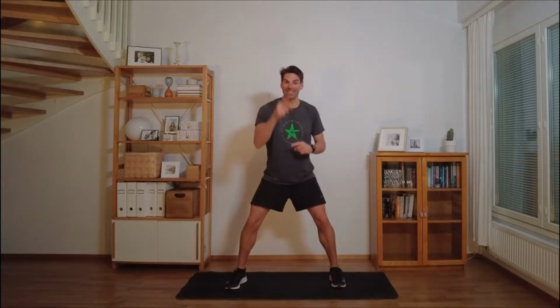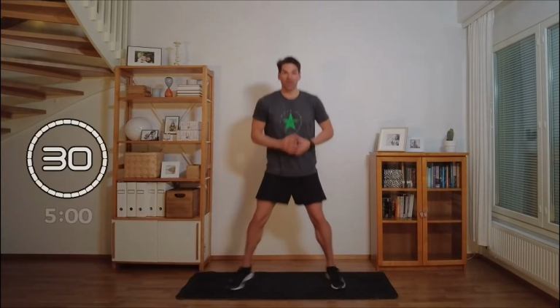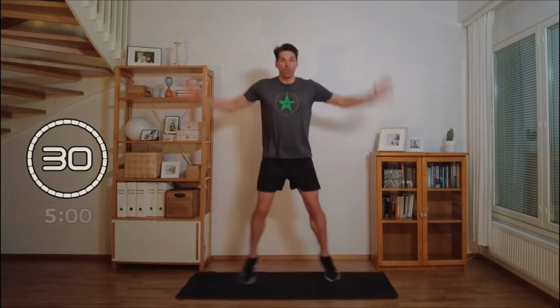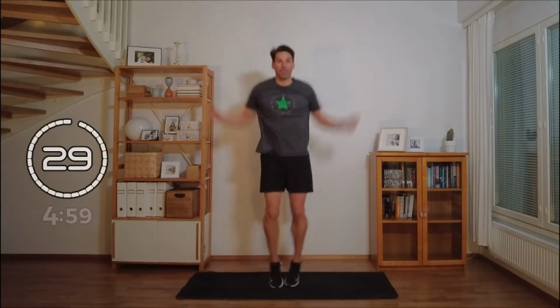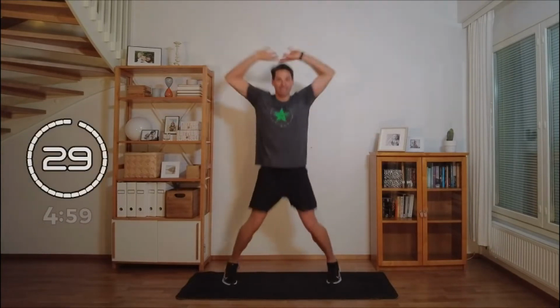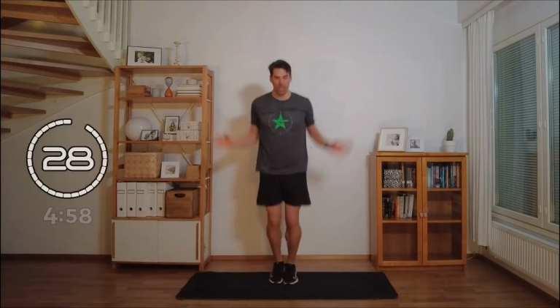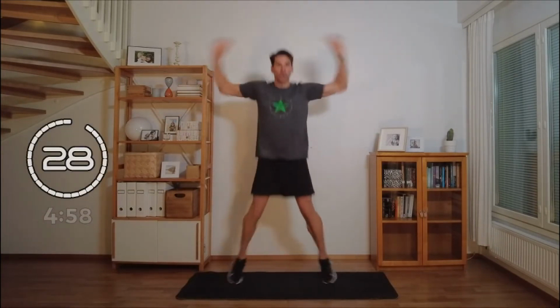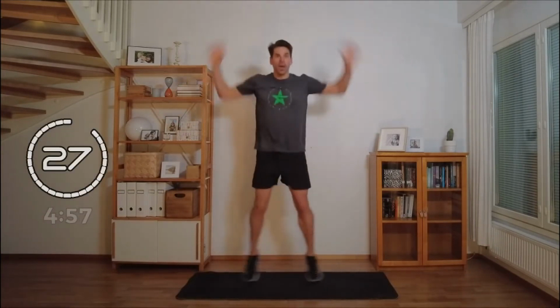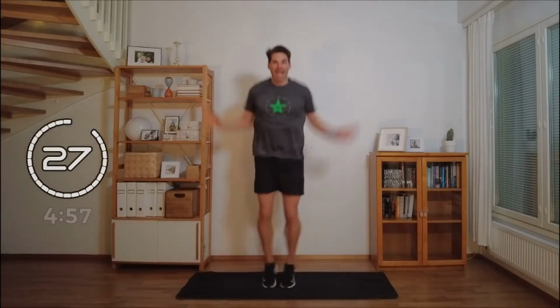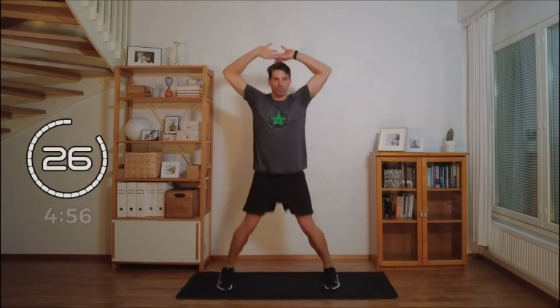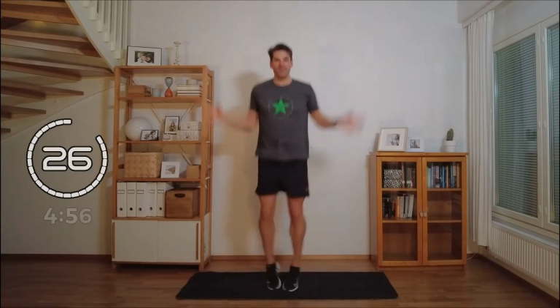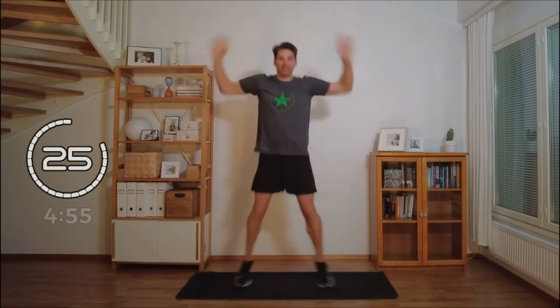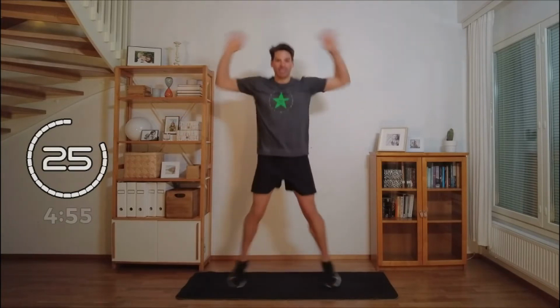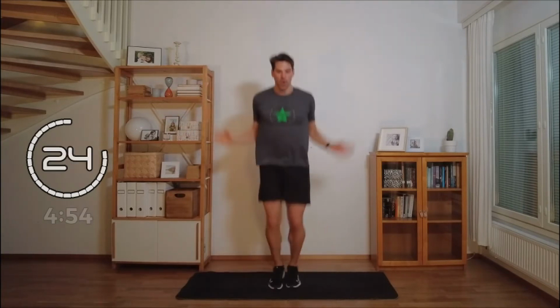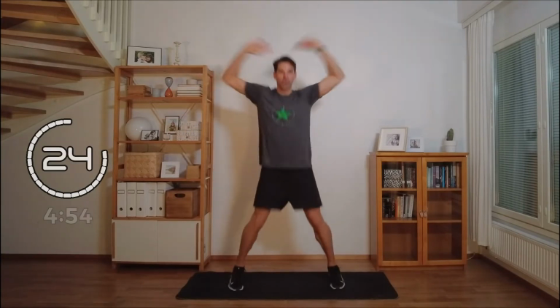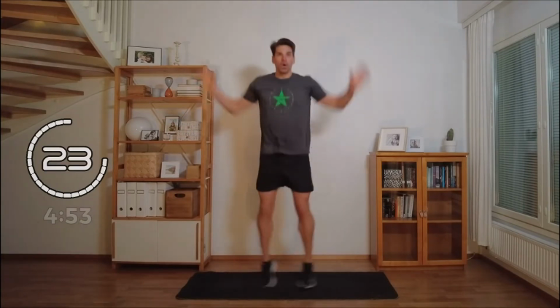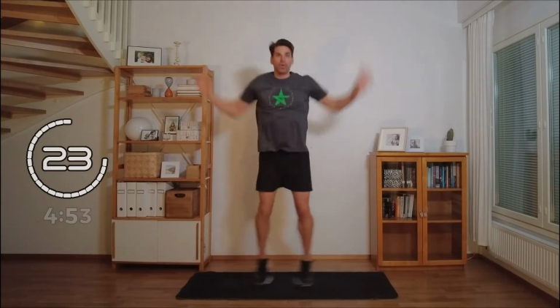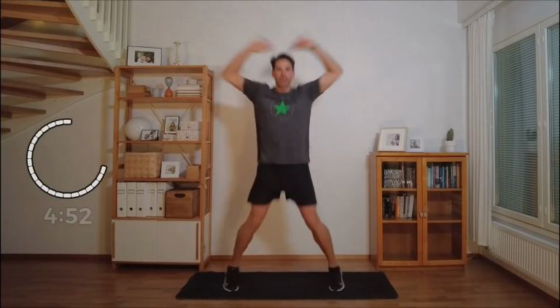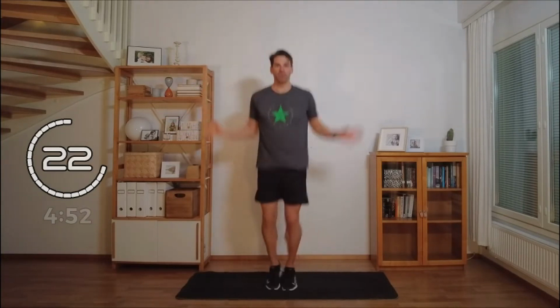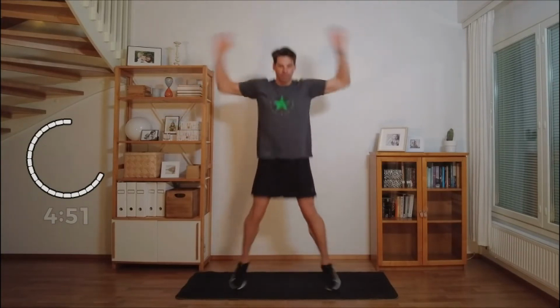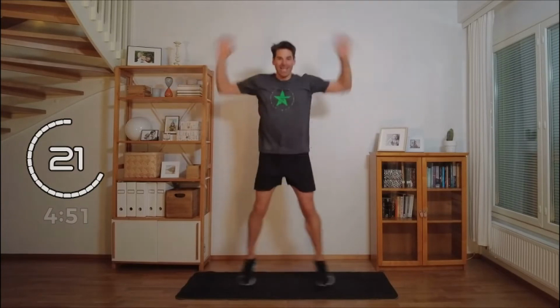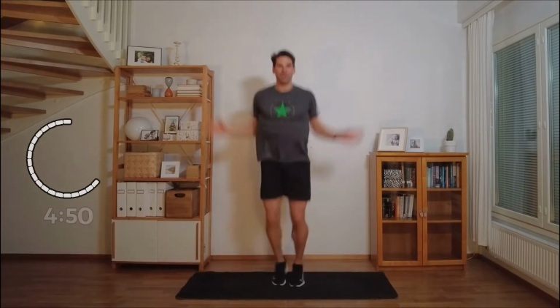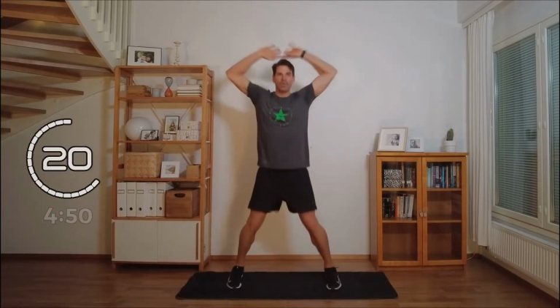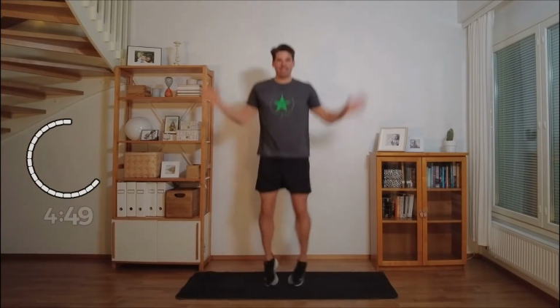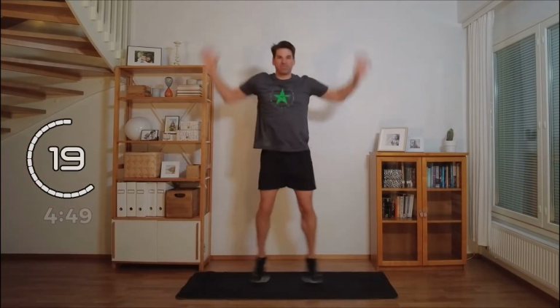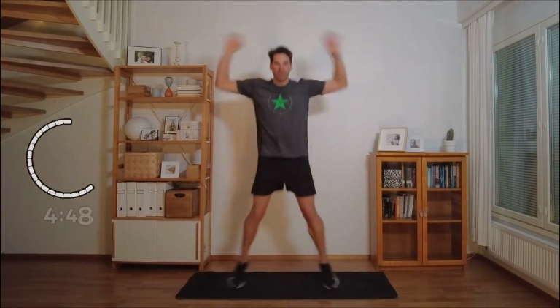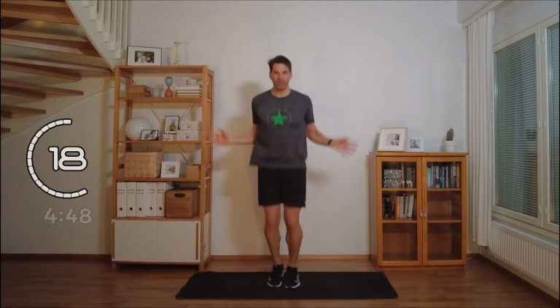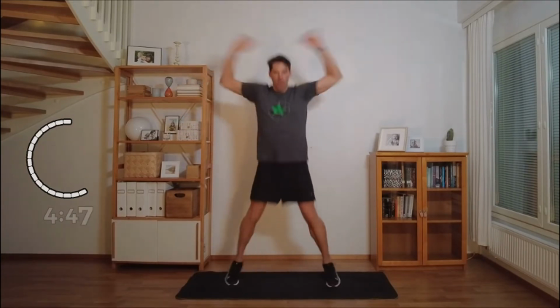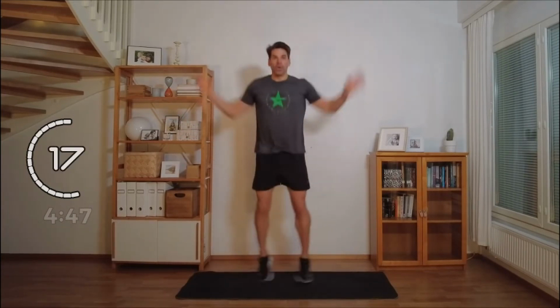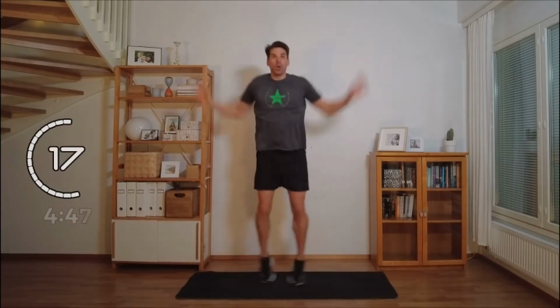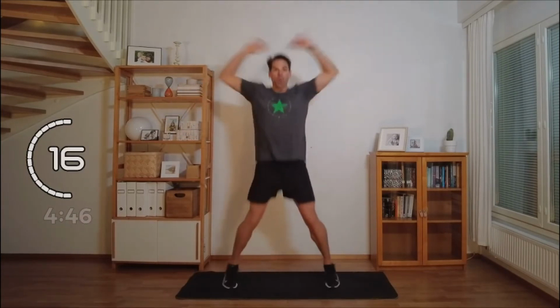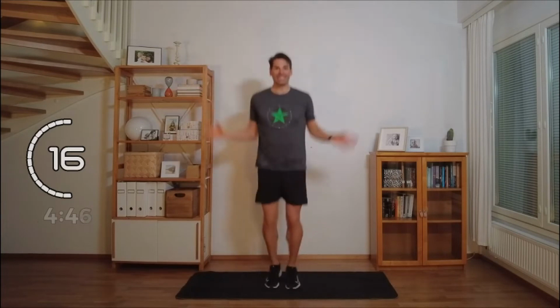Let's get started with some jumping jacks — my absolute favorite exercise. So simple. You can do it anywhere, anytime. It's for everybody. Go at your own pace today.